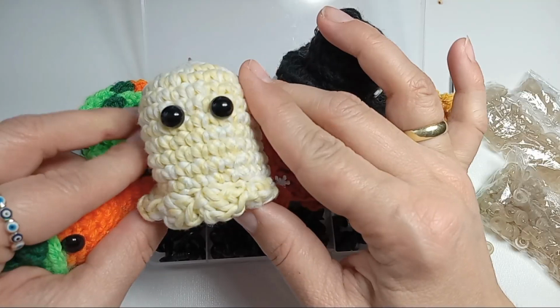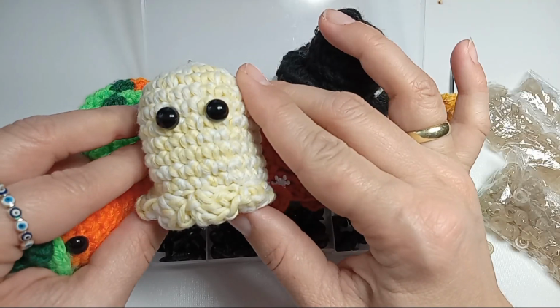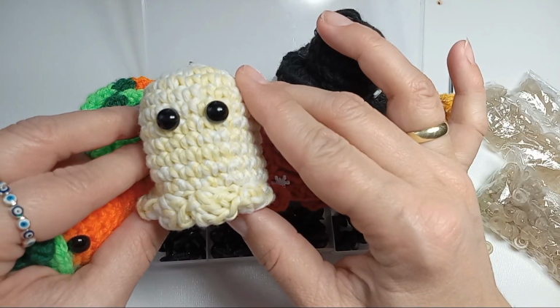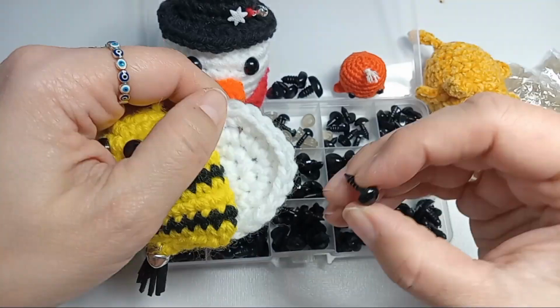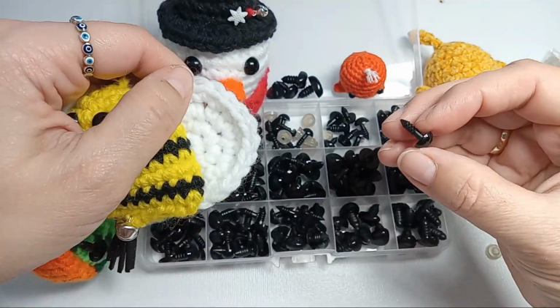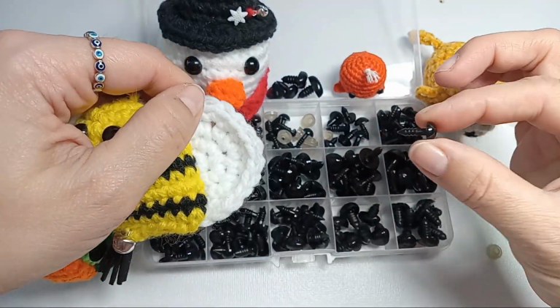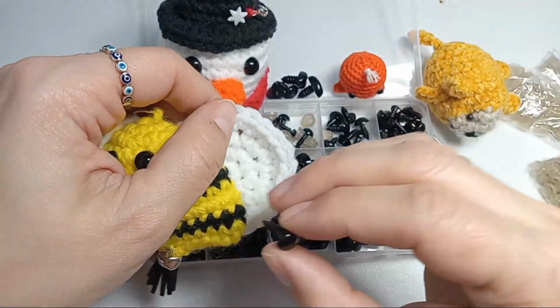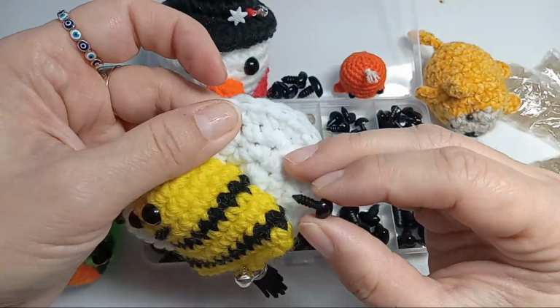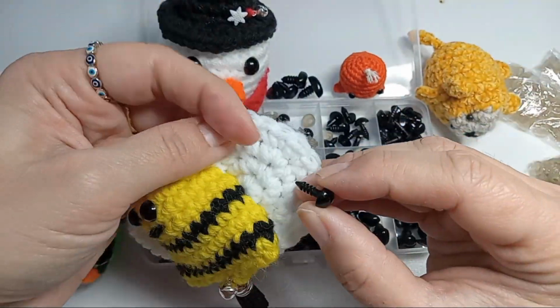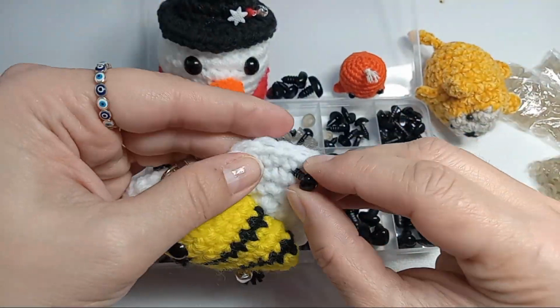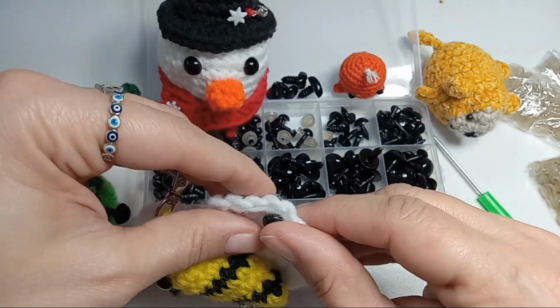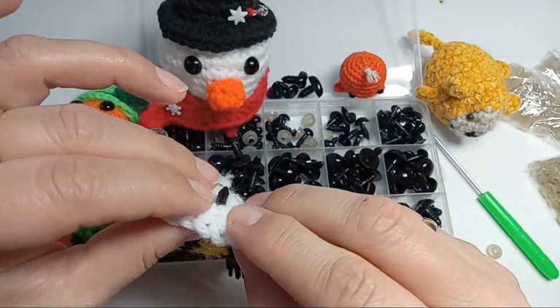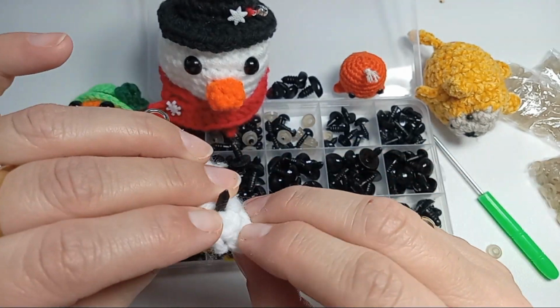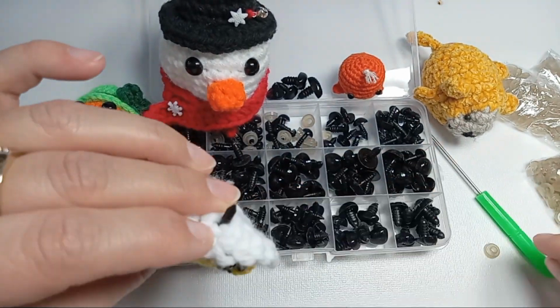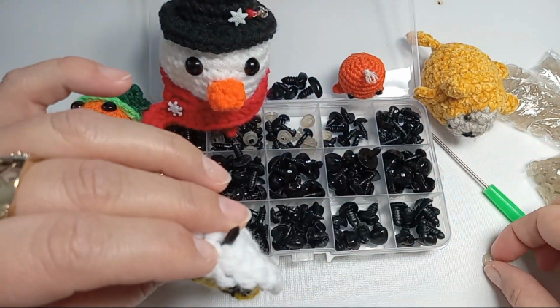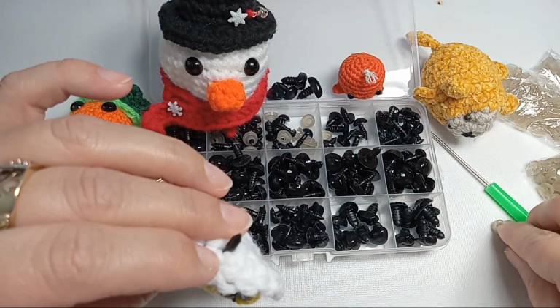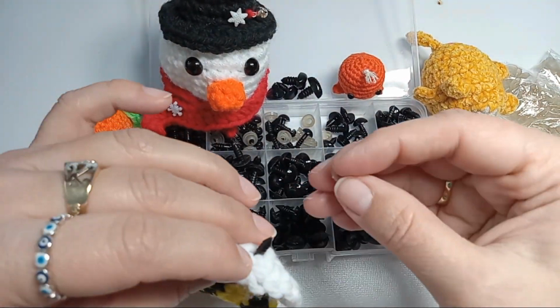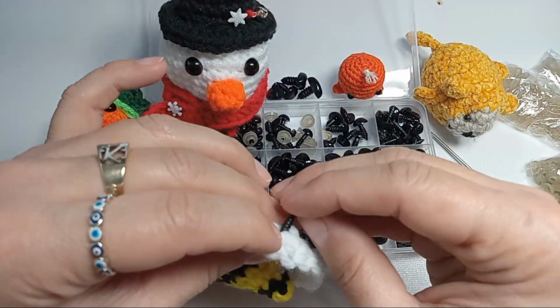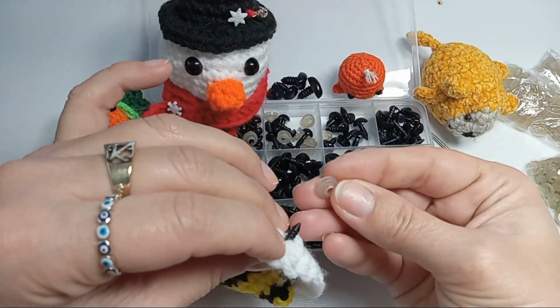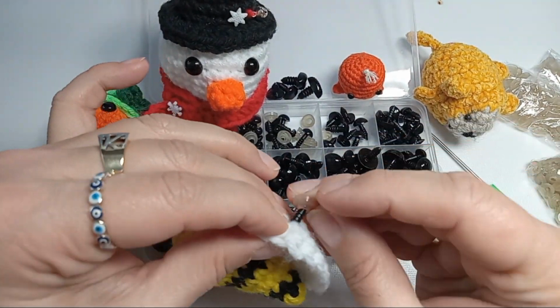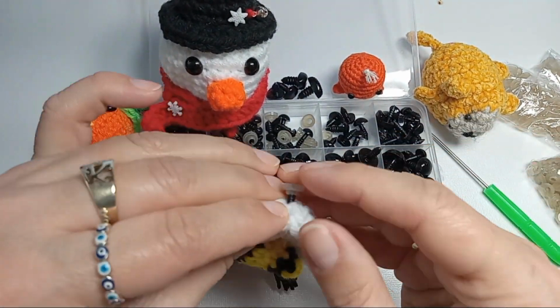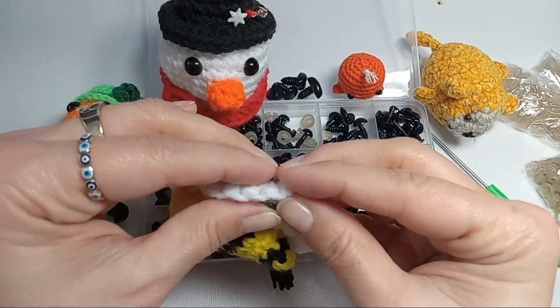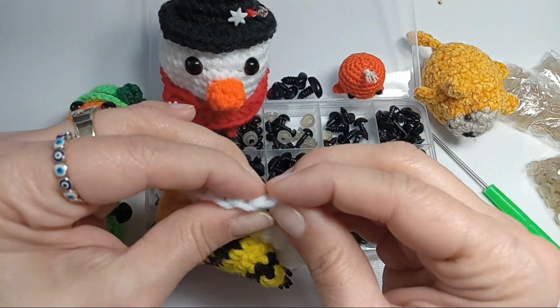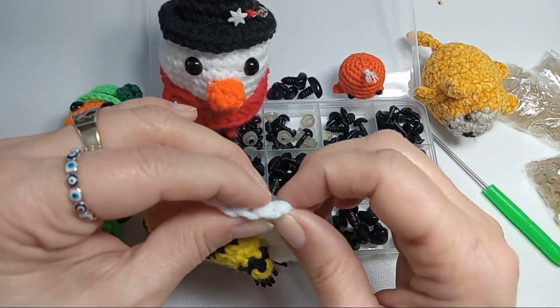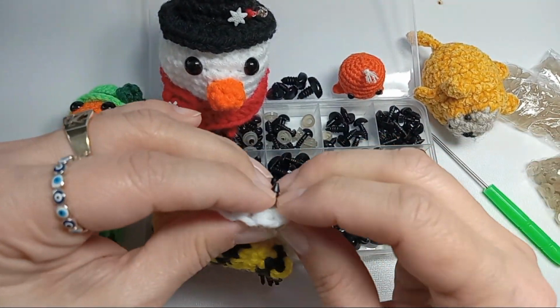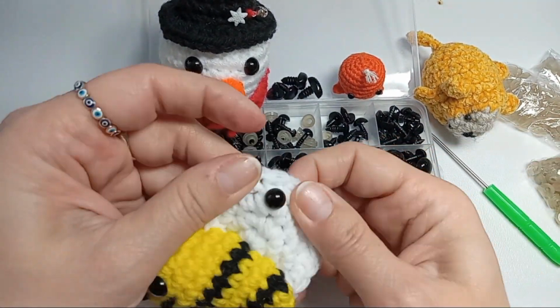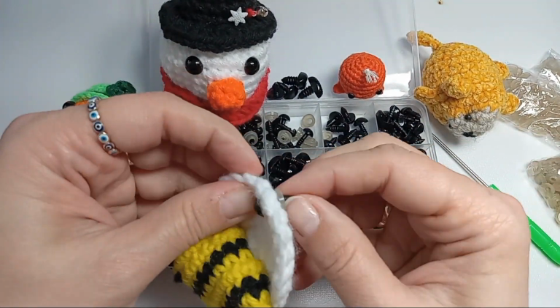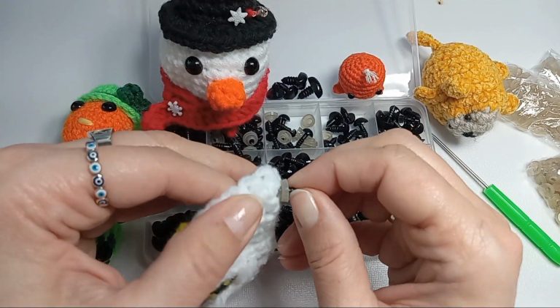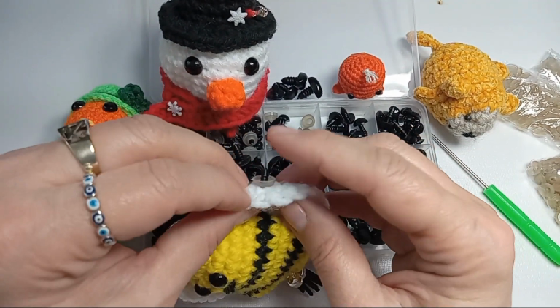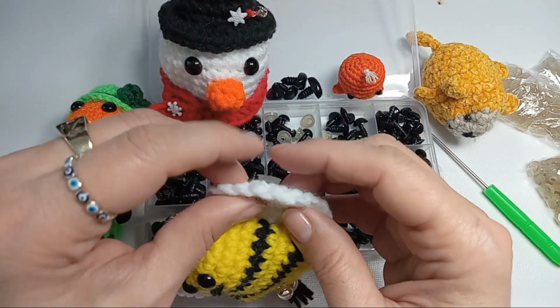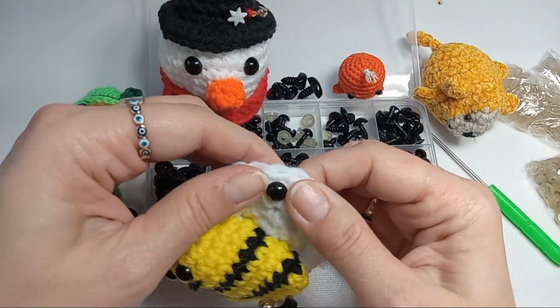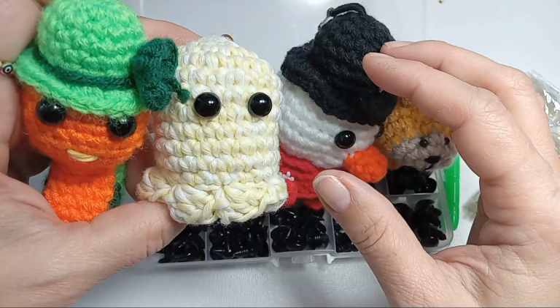They're very easy to use. You put the washer in the back. You need a little bit of pressure, but that's okay, since you don't want the eyes to come out.